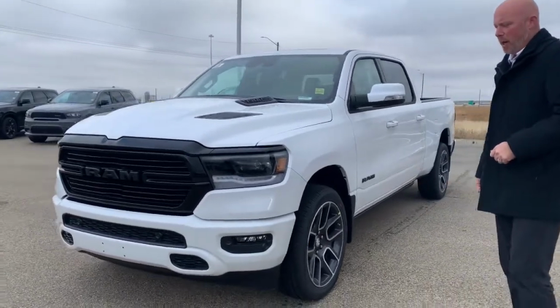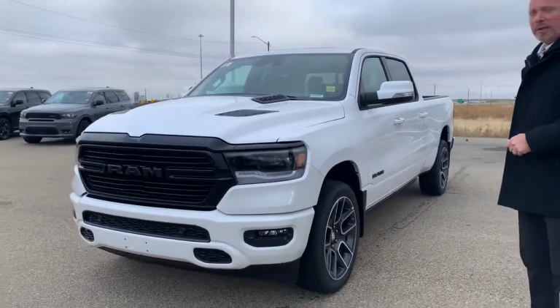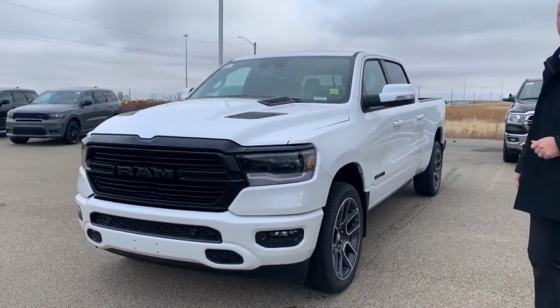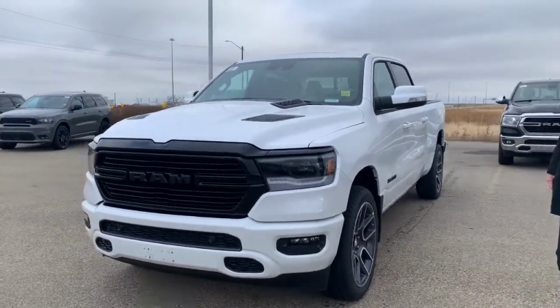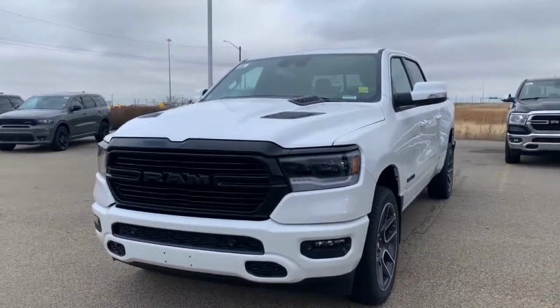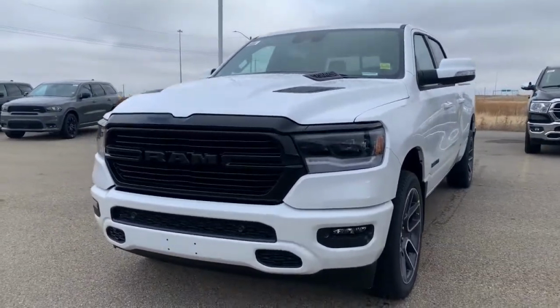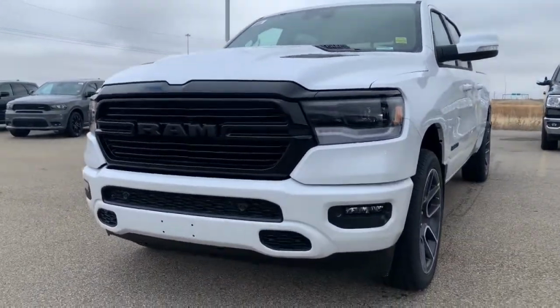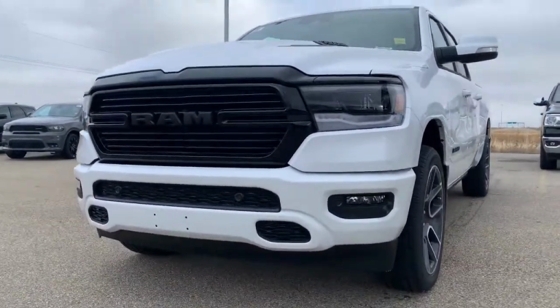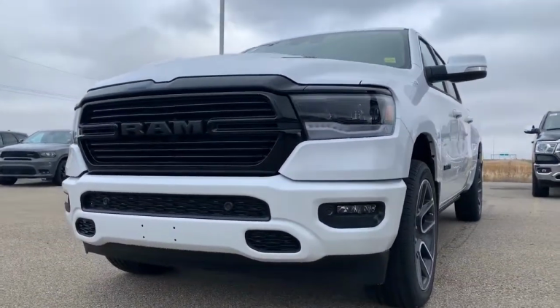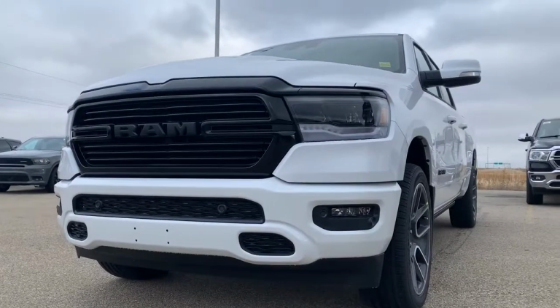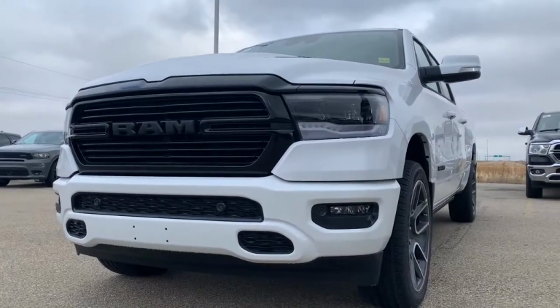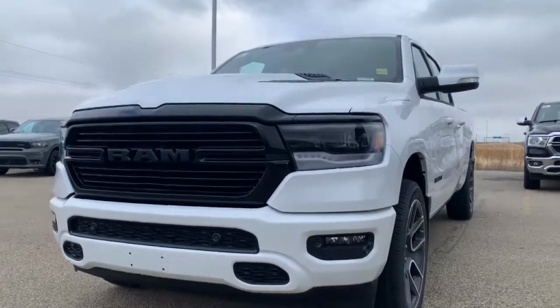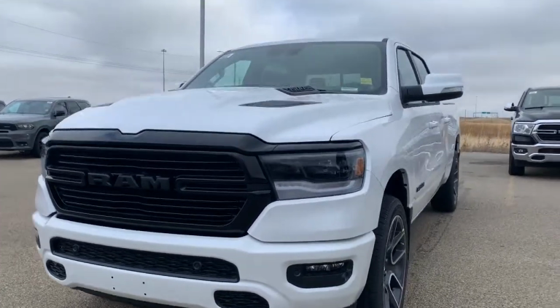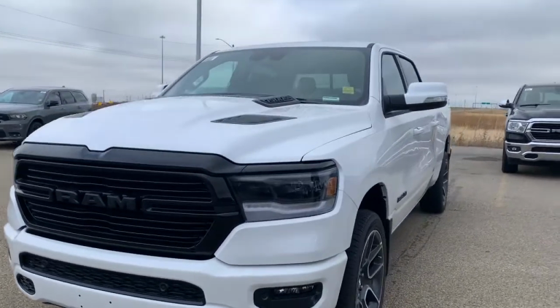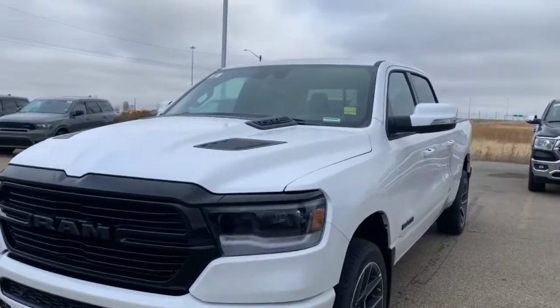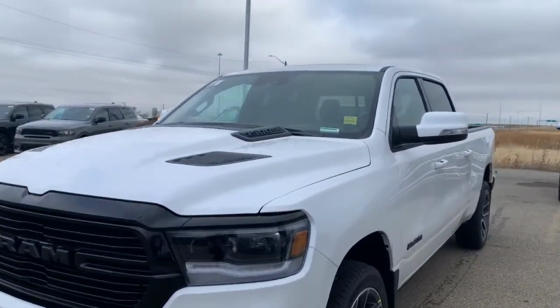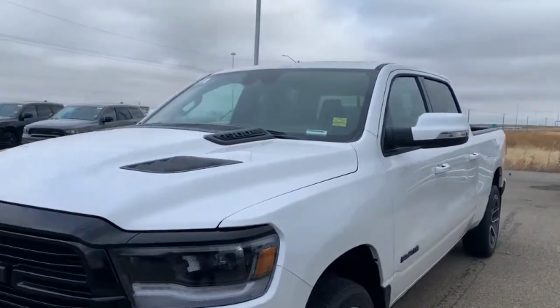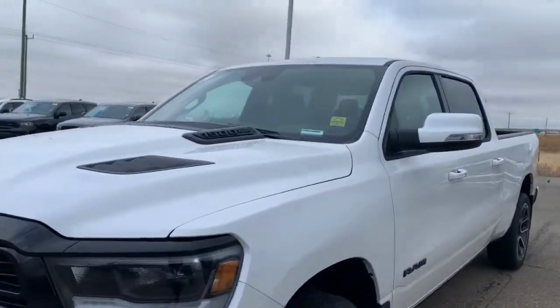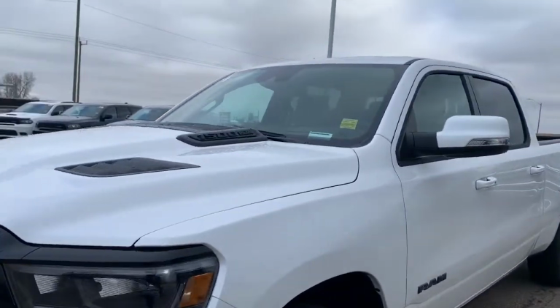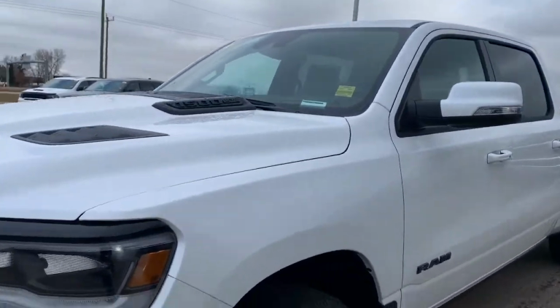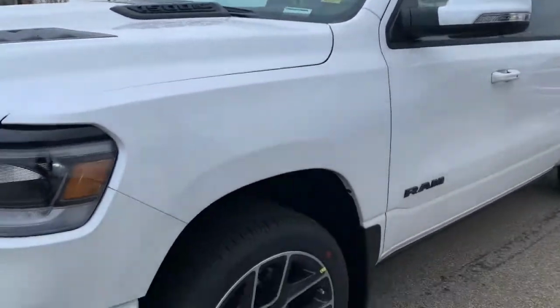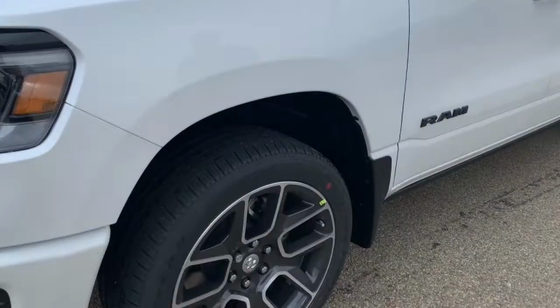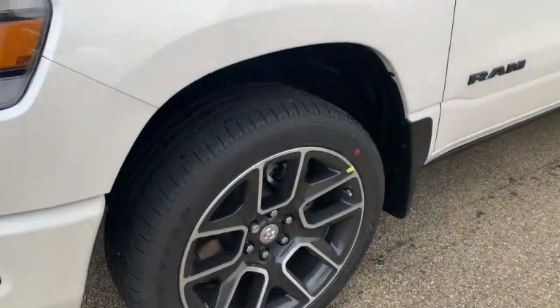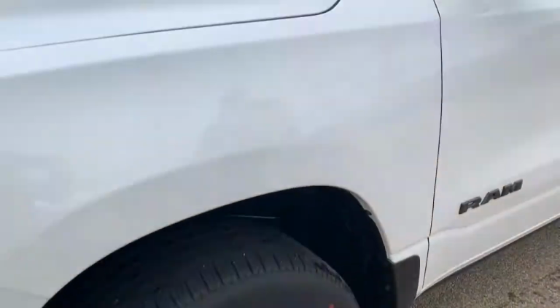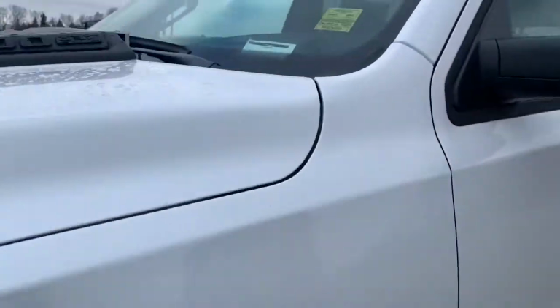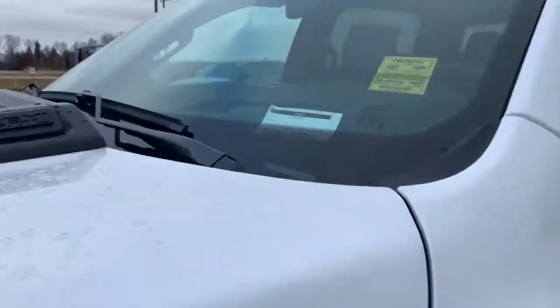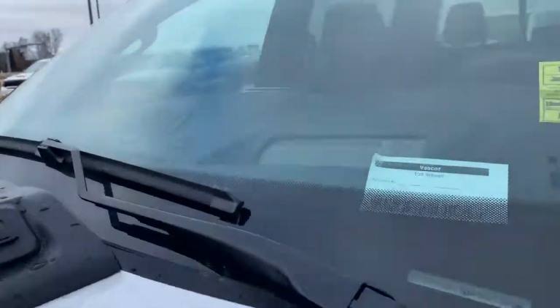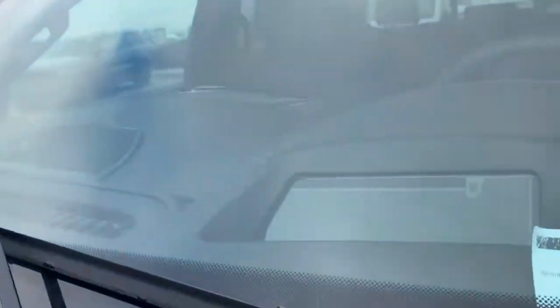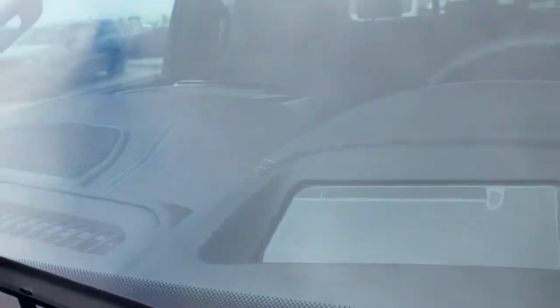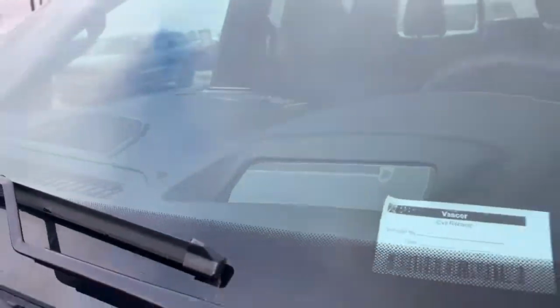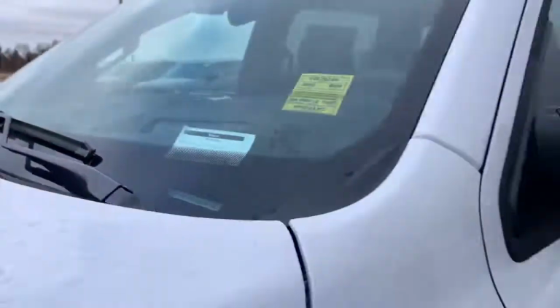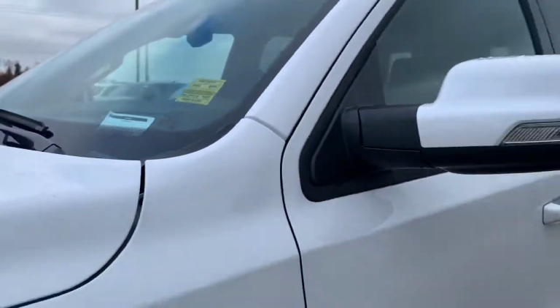This unit has front and rear sensors, heads-up display, power running boards, heated and vented front seats, along with heated rear seats.